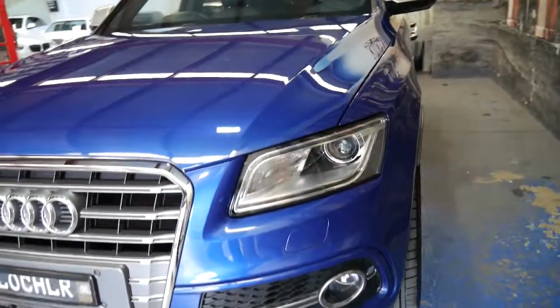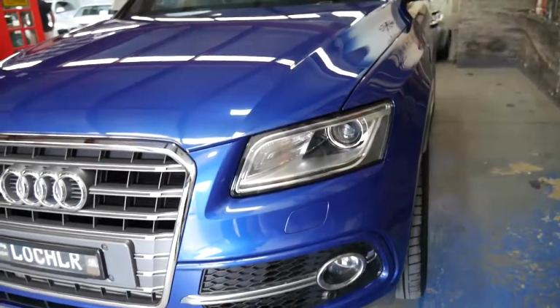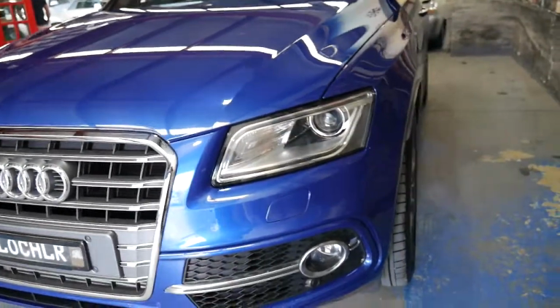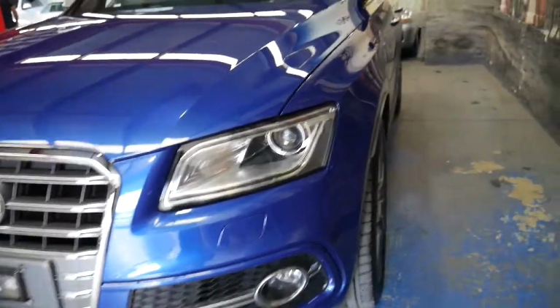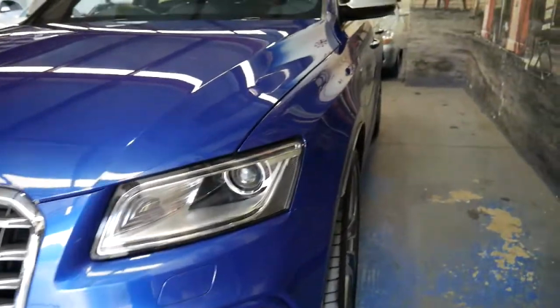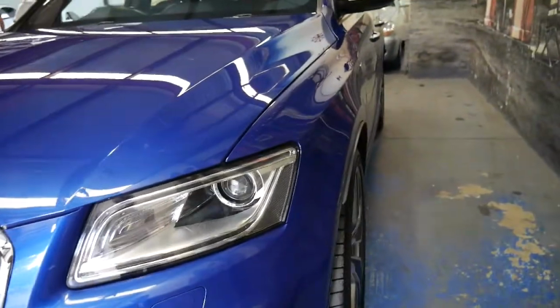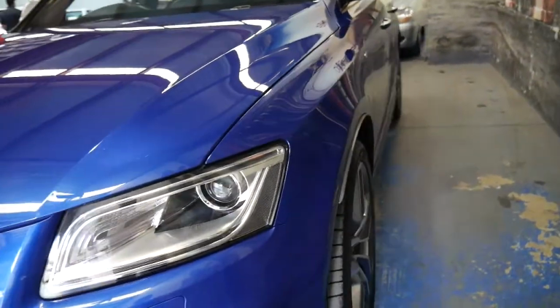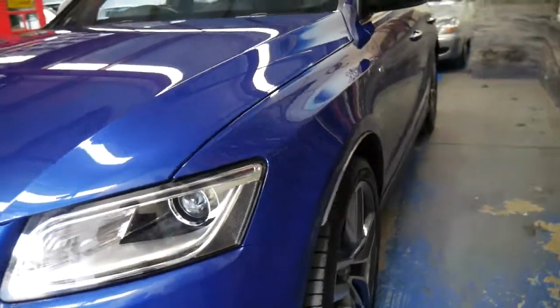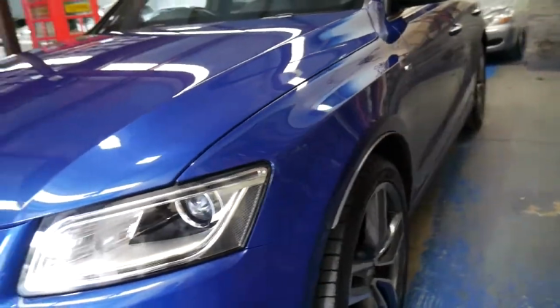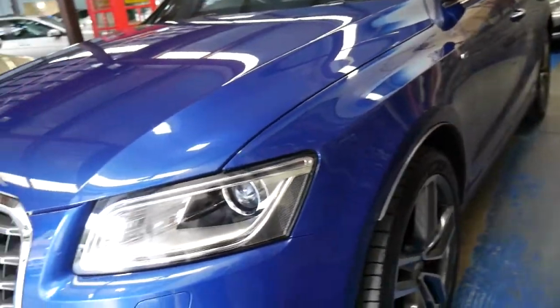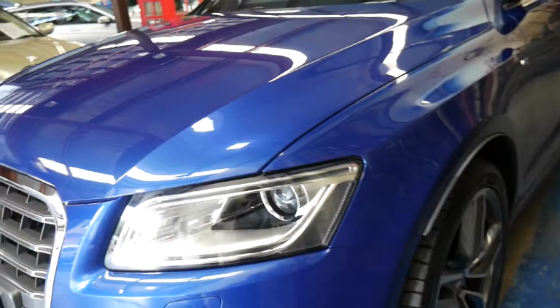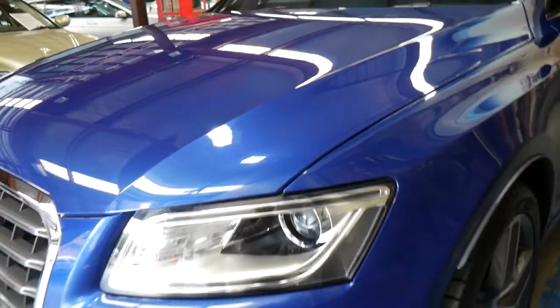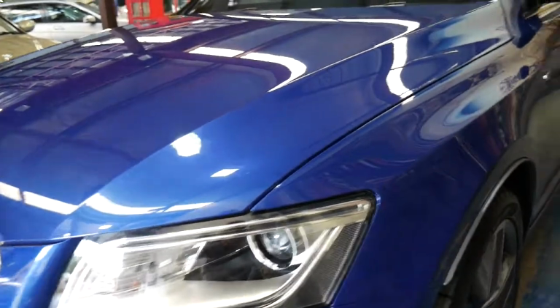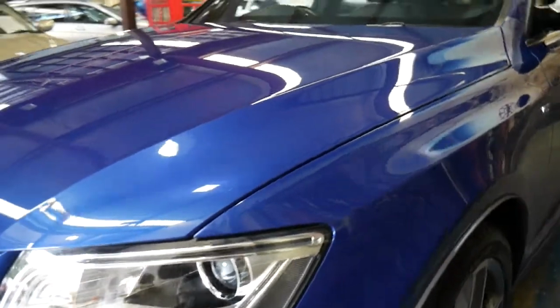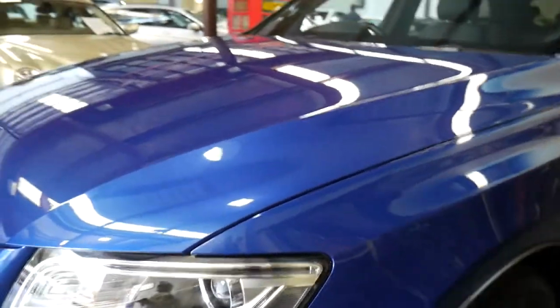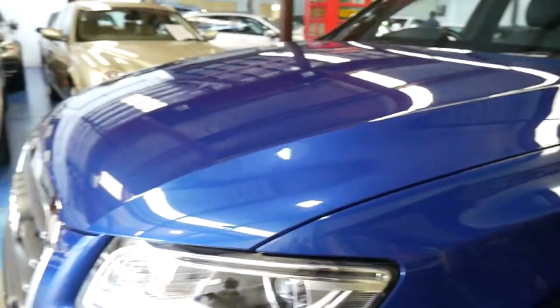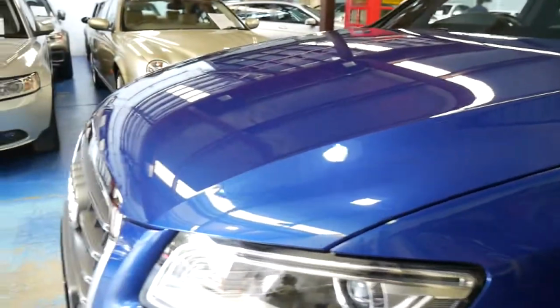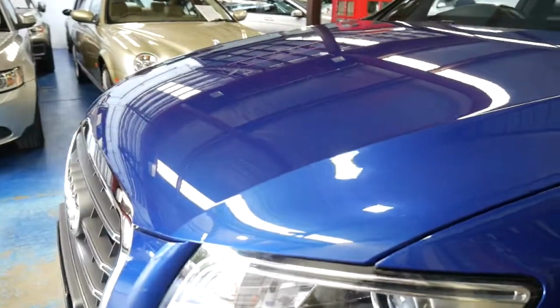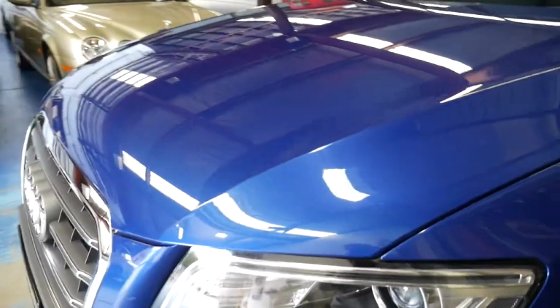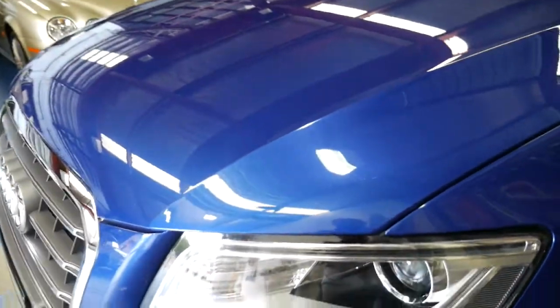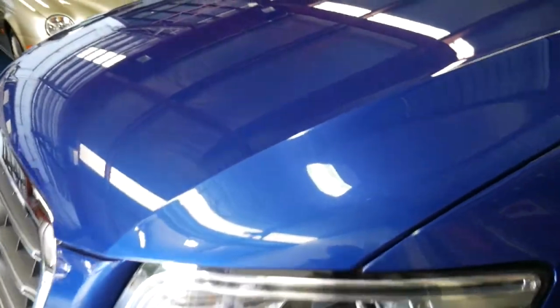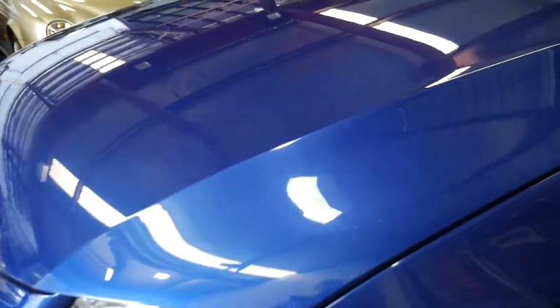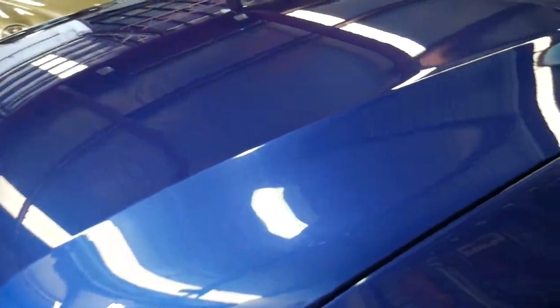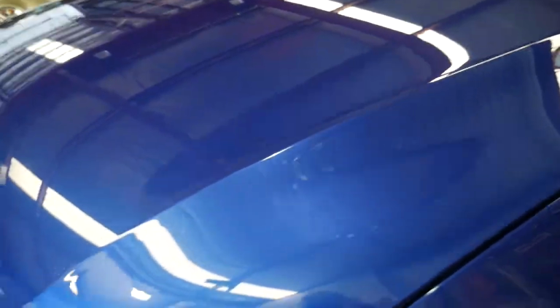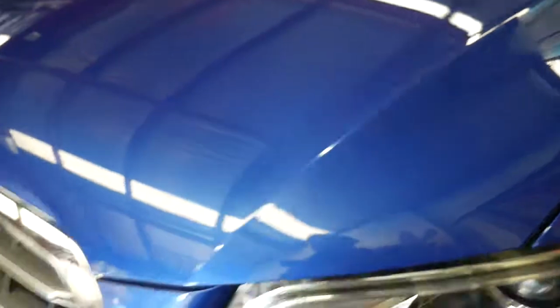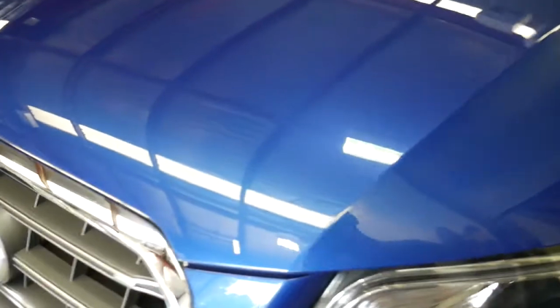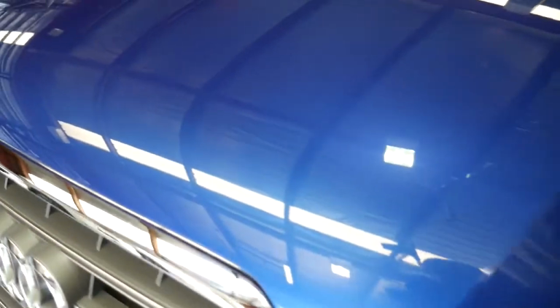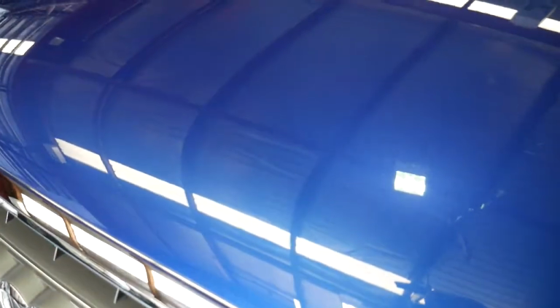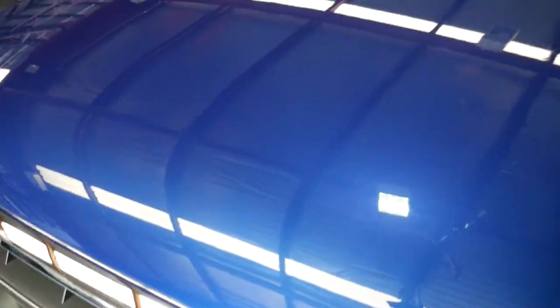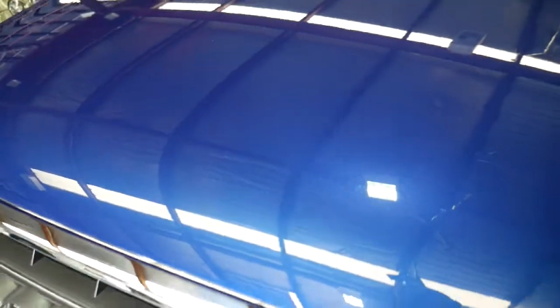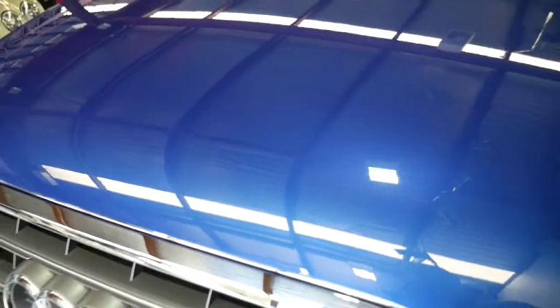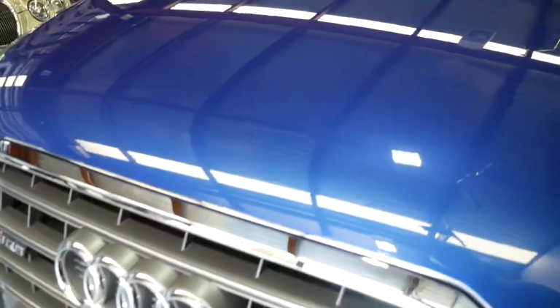The colour is absolutely superb. It's a really vibrant metallic blue. In certain lights you can see a tiny bit of purple in it, but it's certainly what you would refer to as blue, as you can see in the picture.